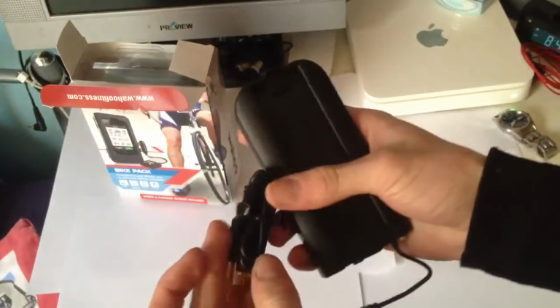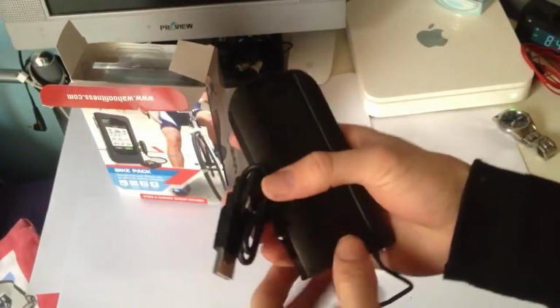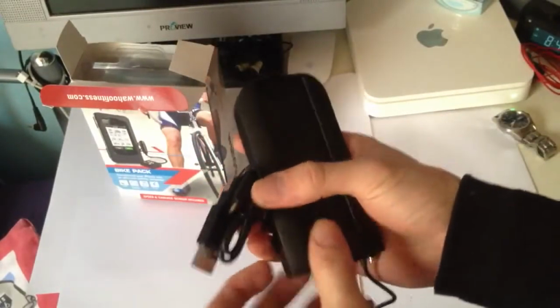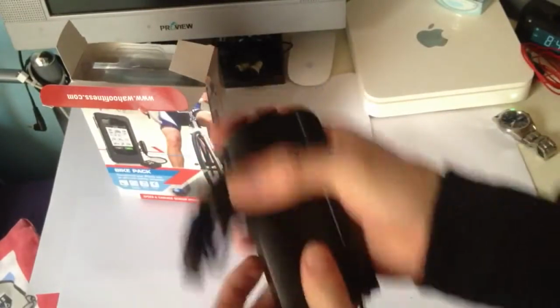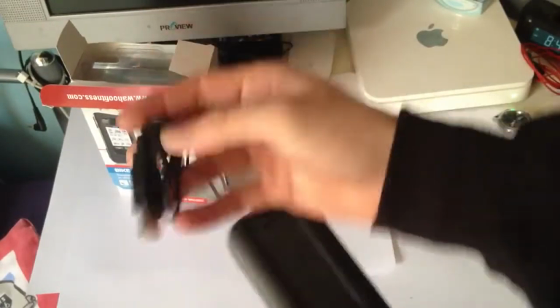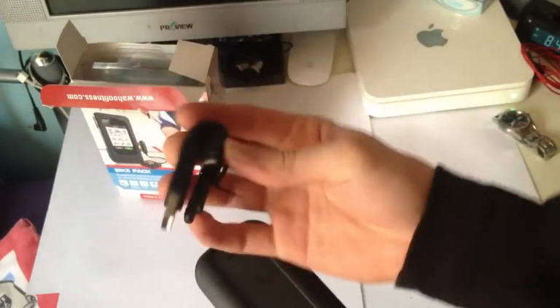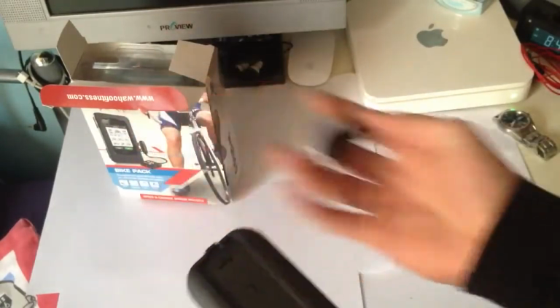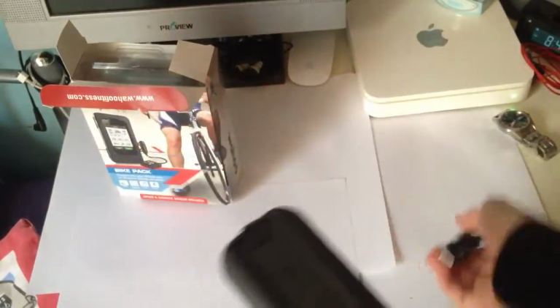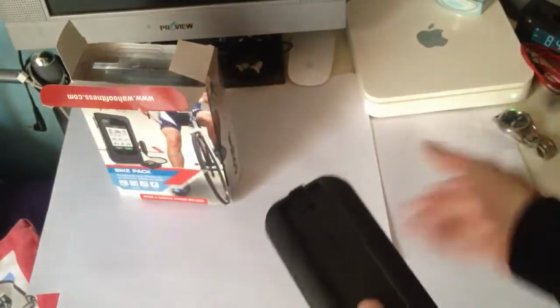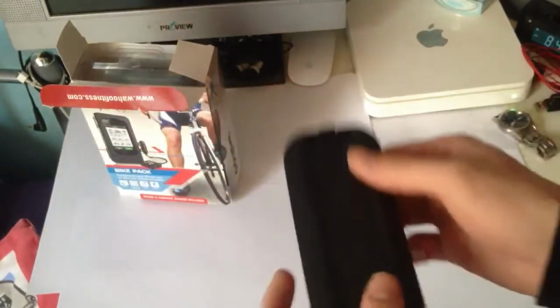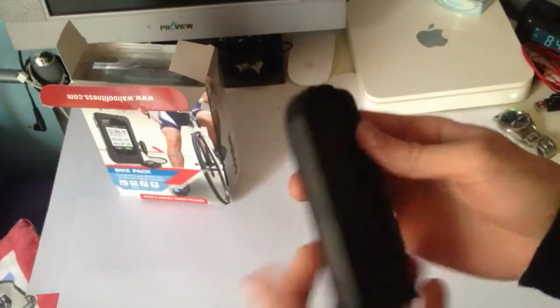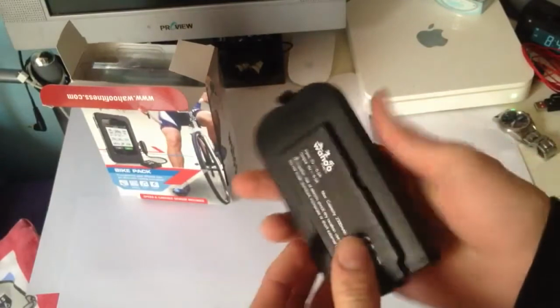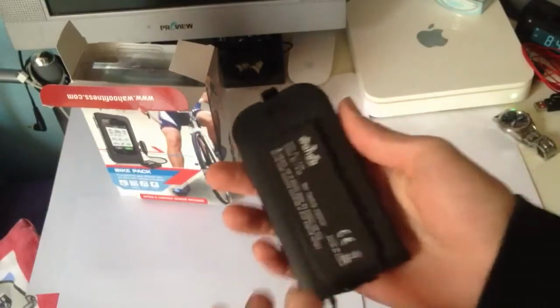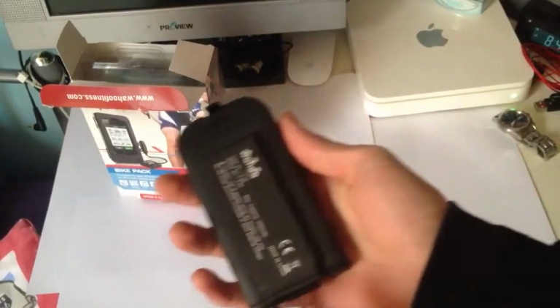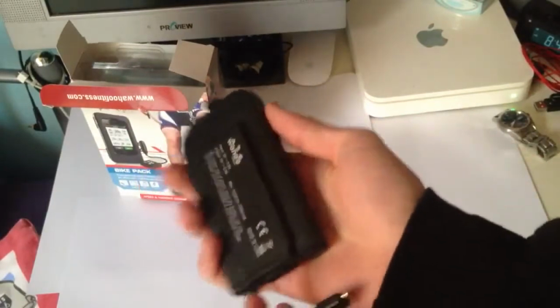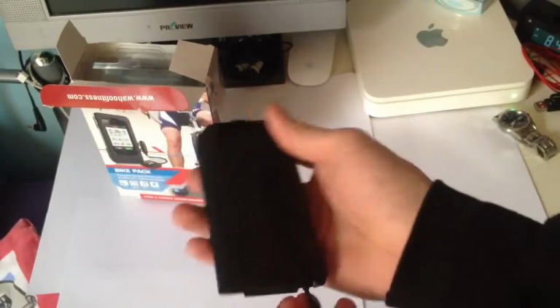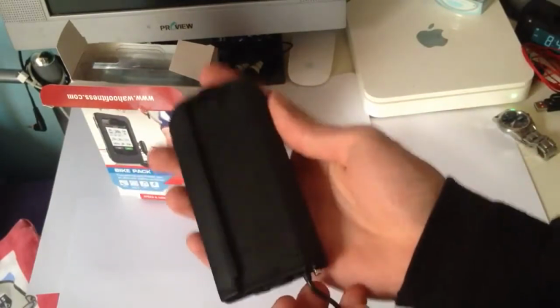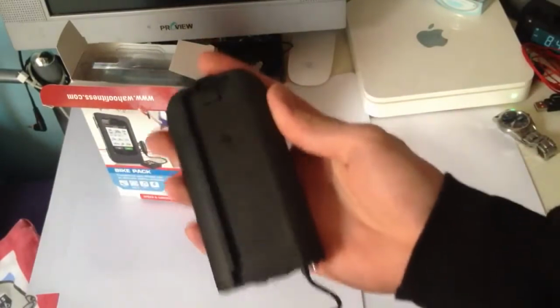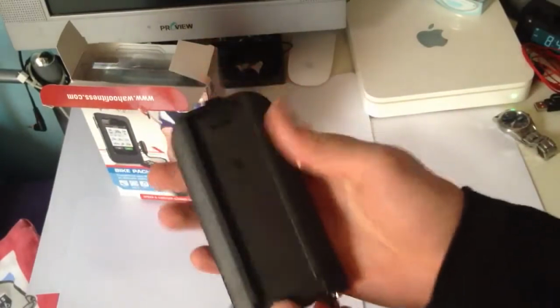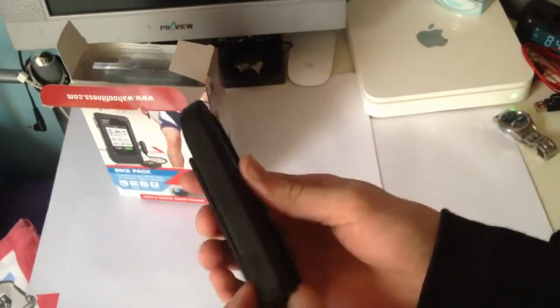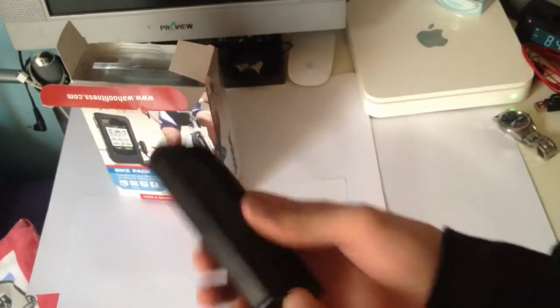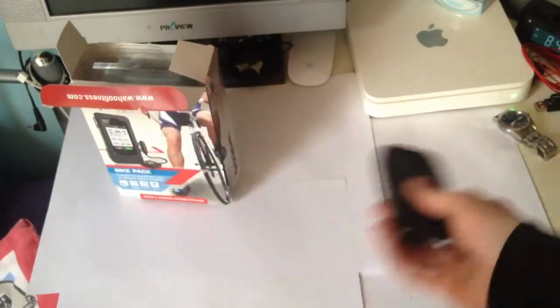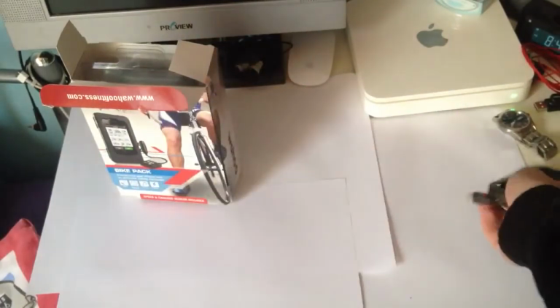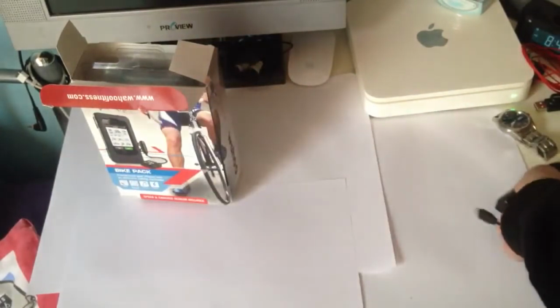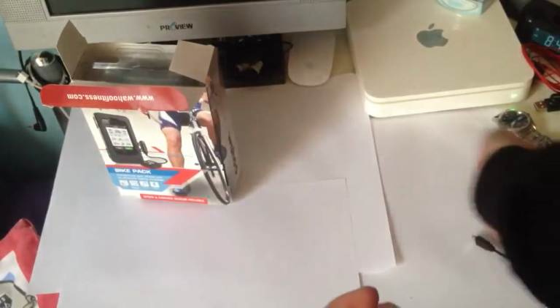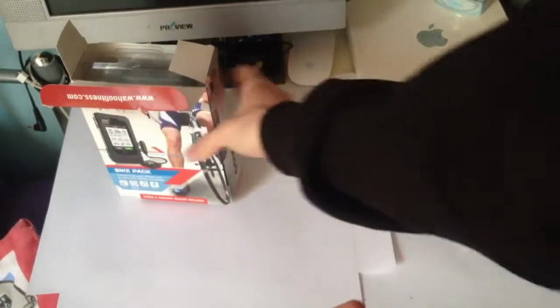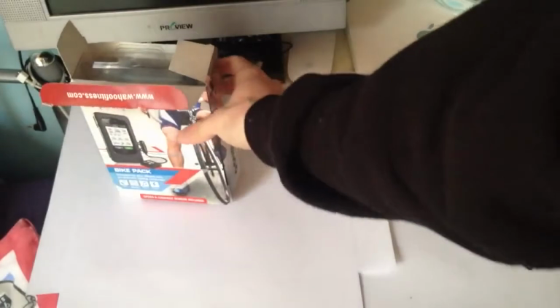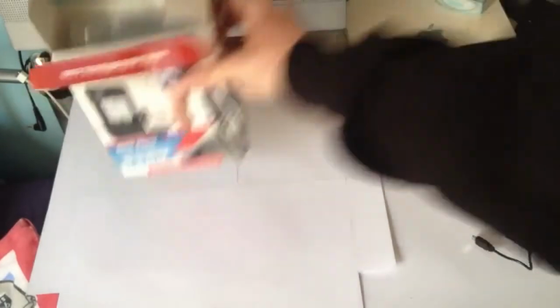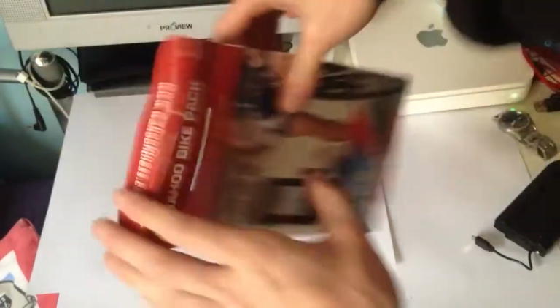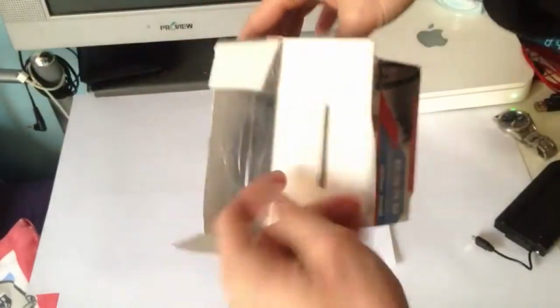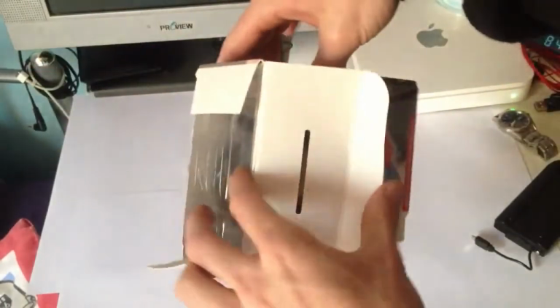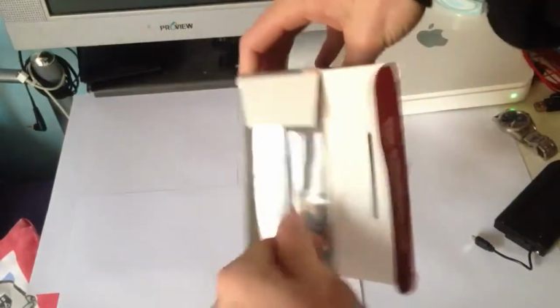It basically charges with this connector here, and then it bunny hops — attaches — onto your actual case itself, so it goes on like that. We'll leave that to the side and get to the main case.